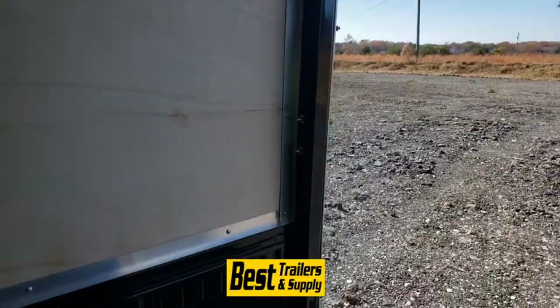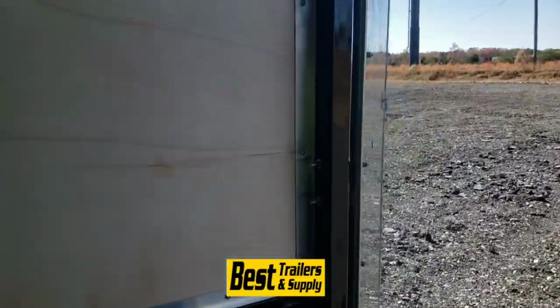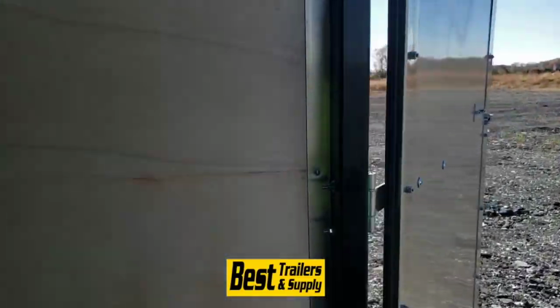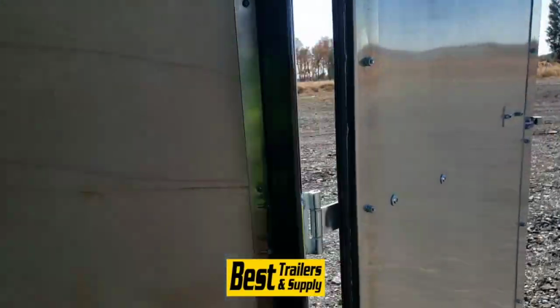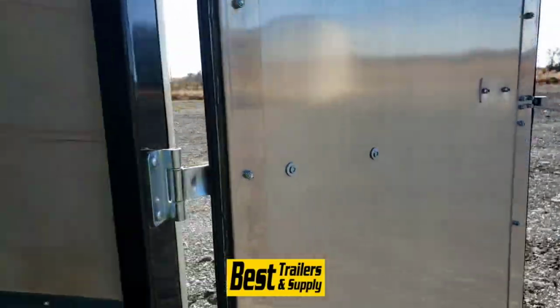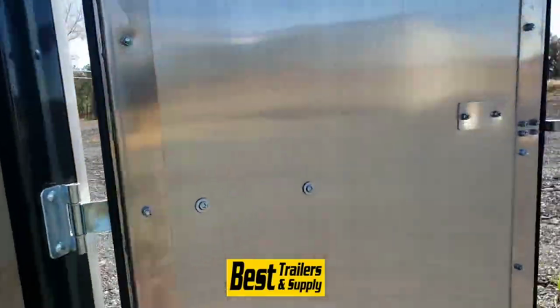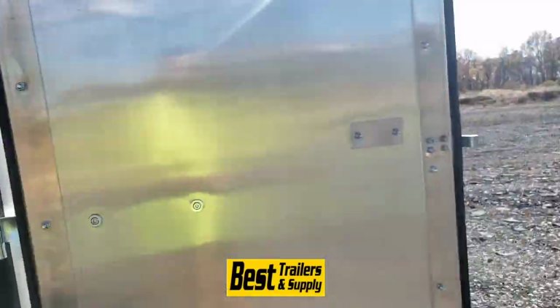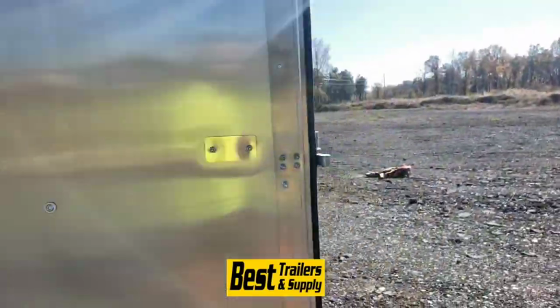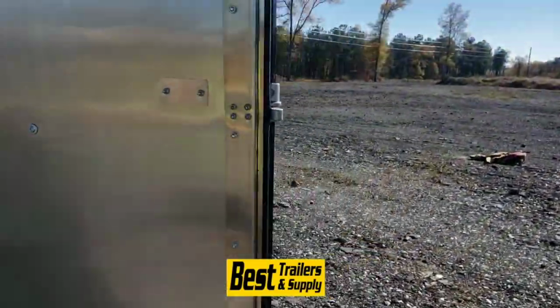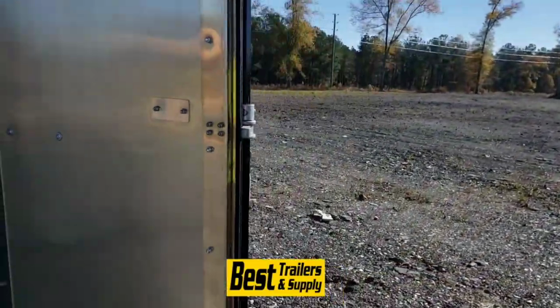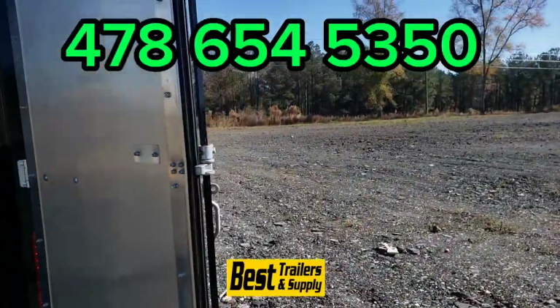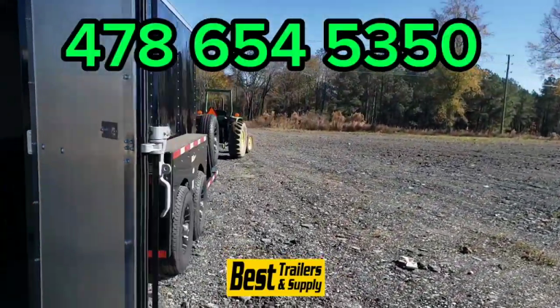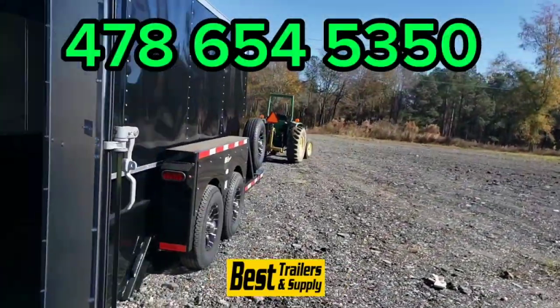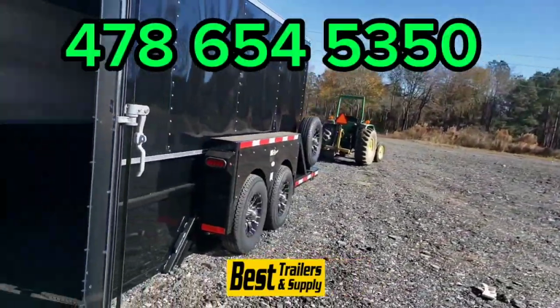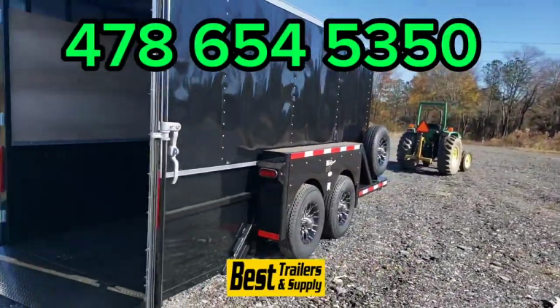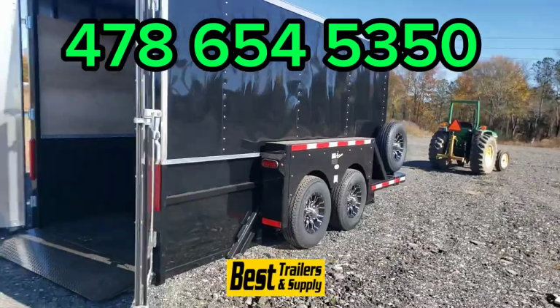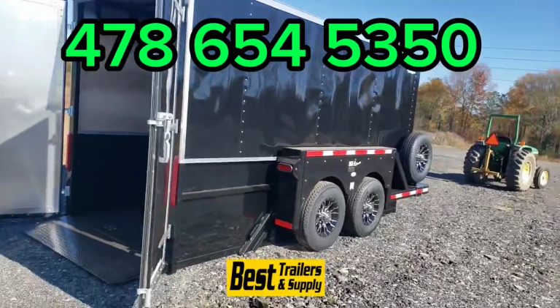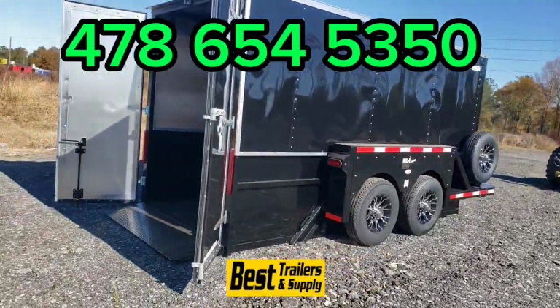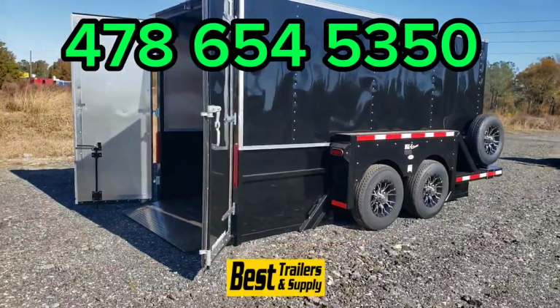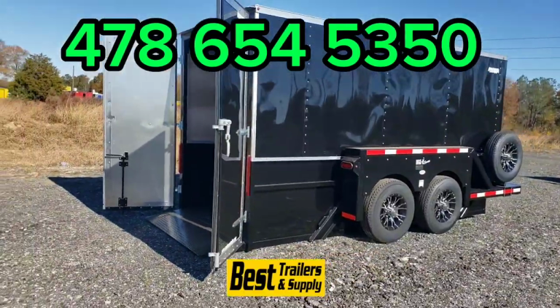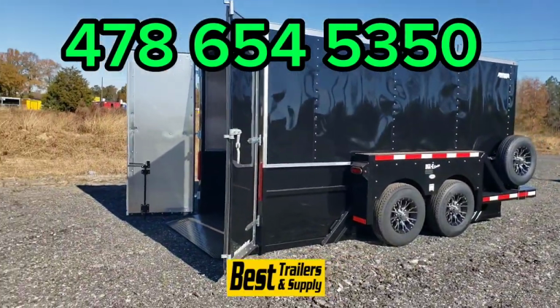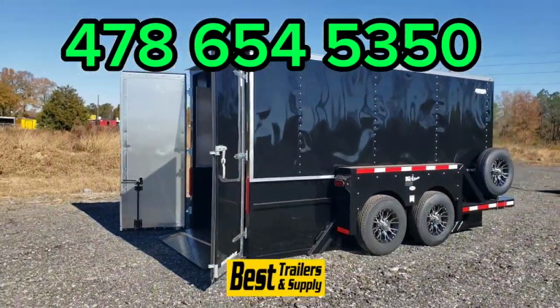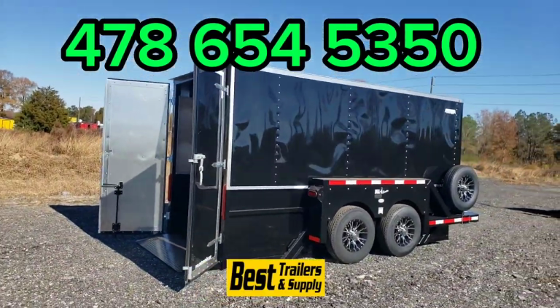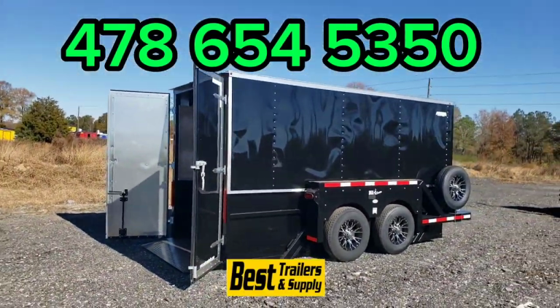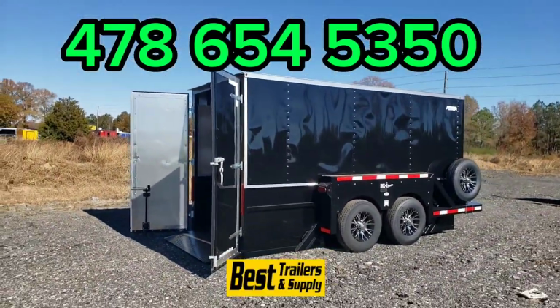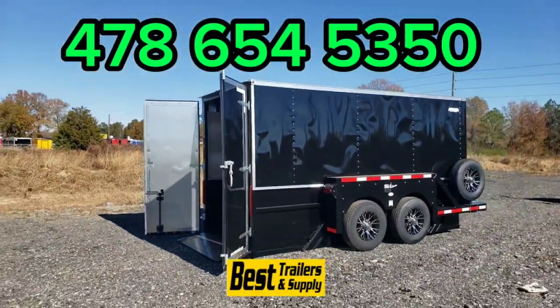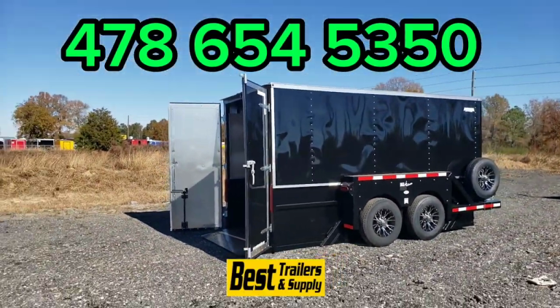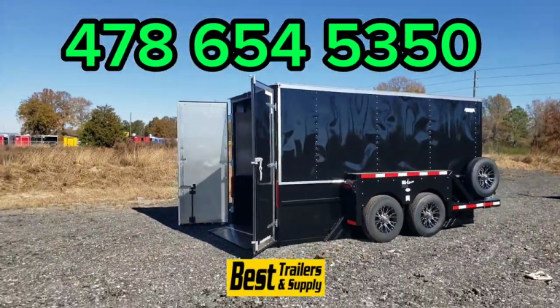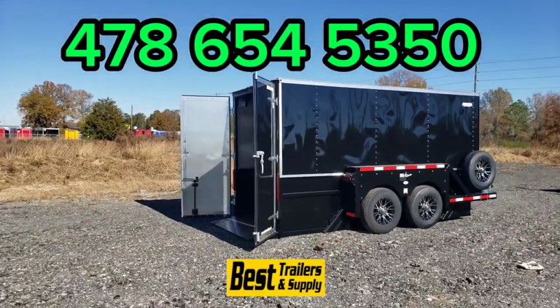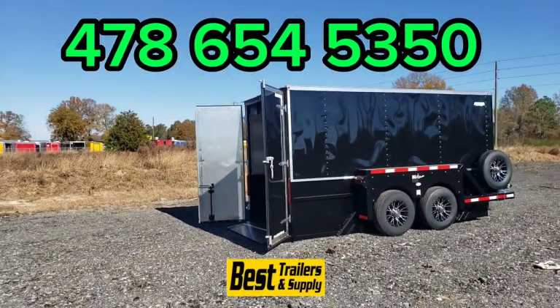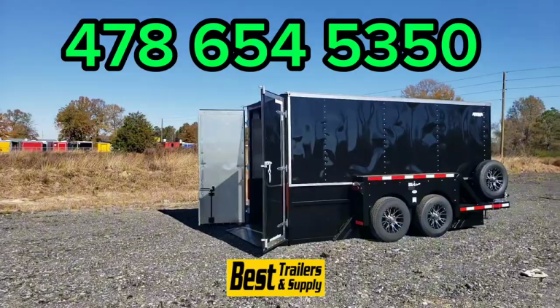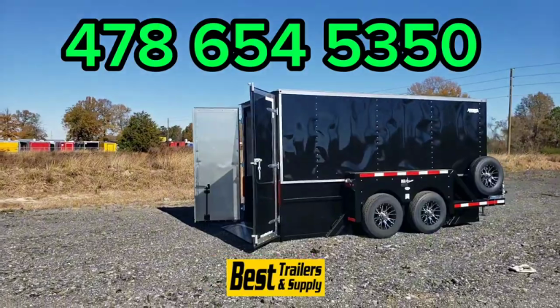This is Best Trailers — we're located in Byron, Georgia, just off of I-75. Our number here is 478-654-5350.